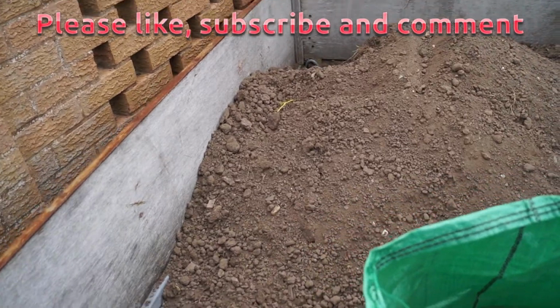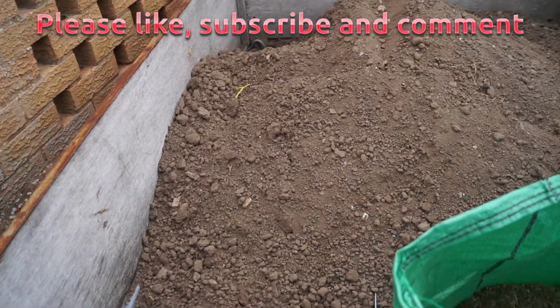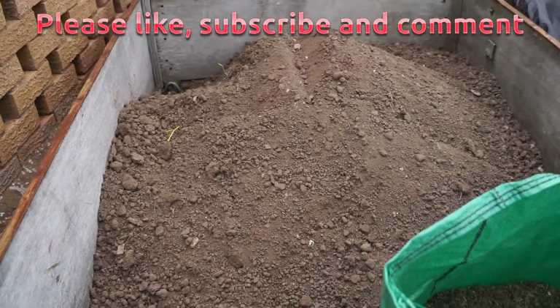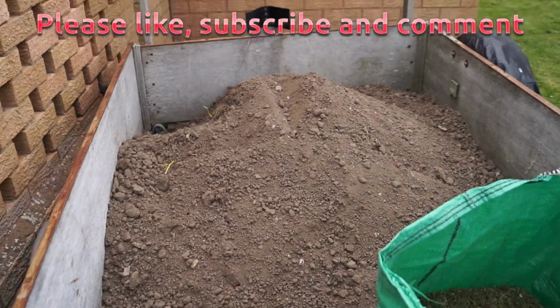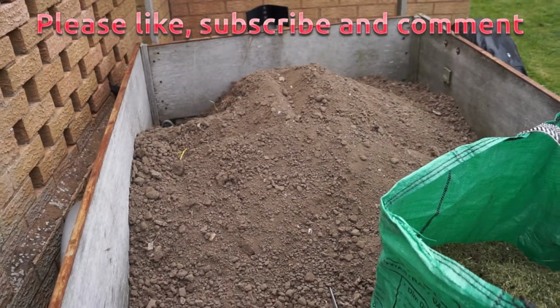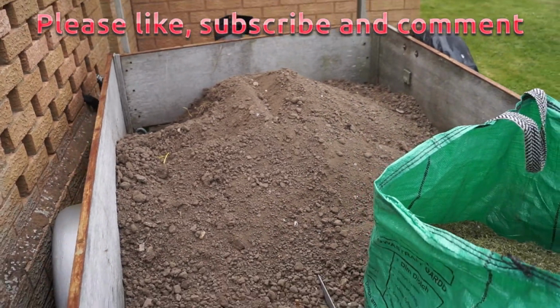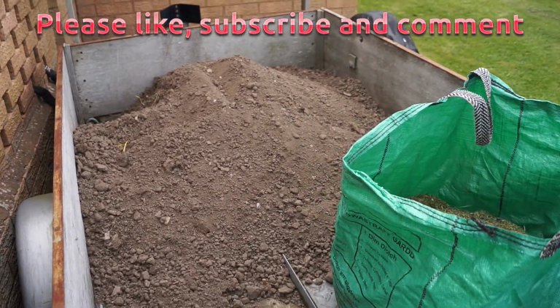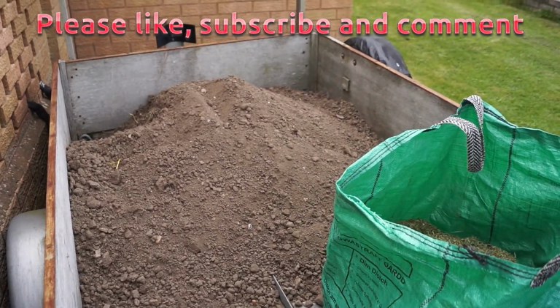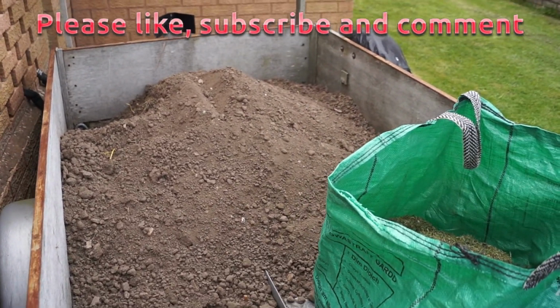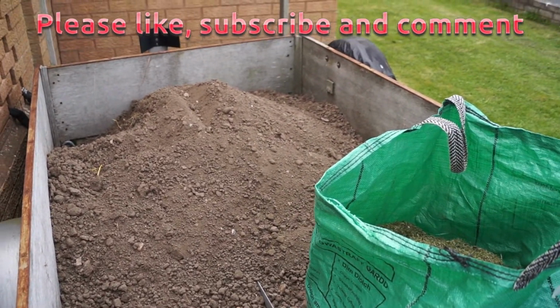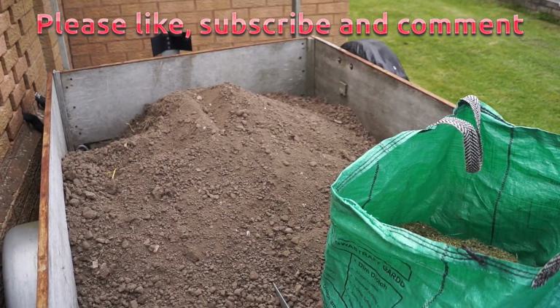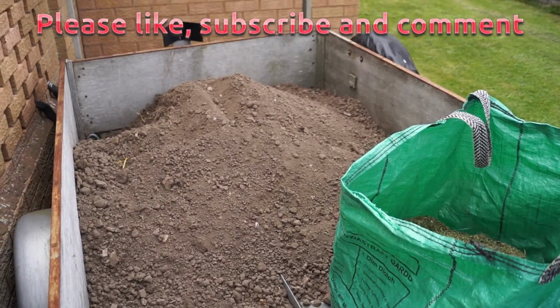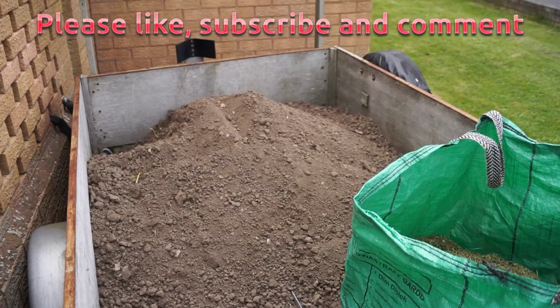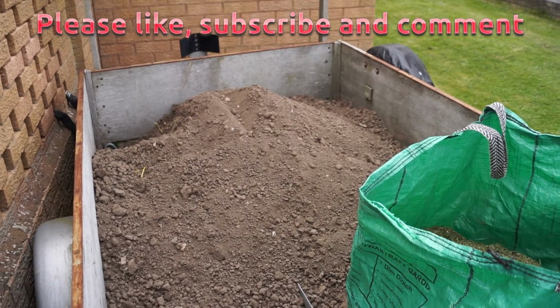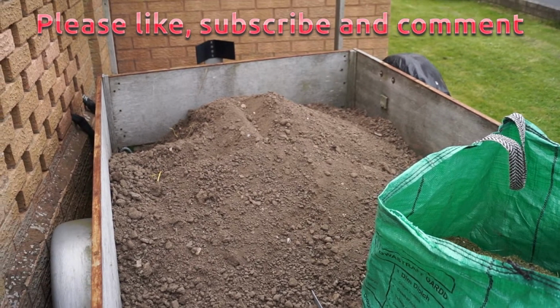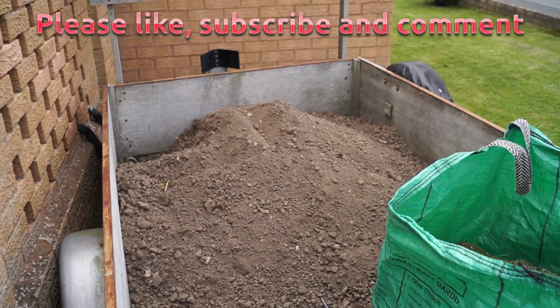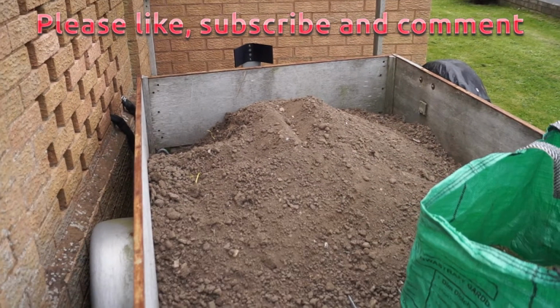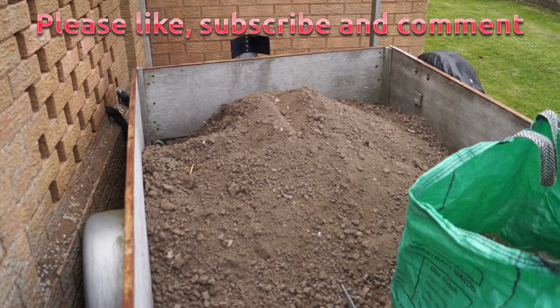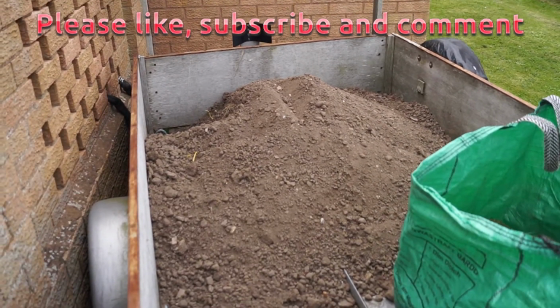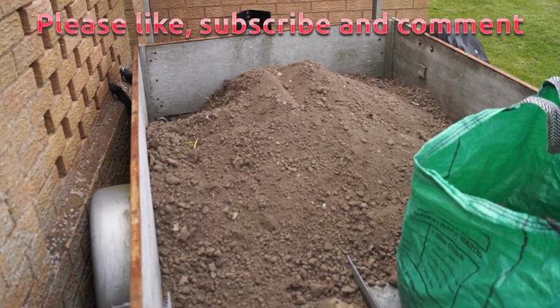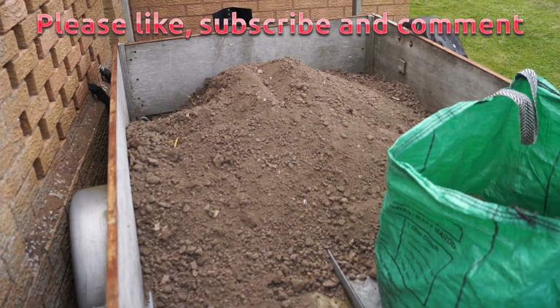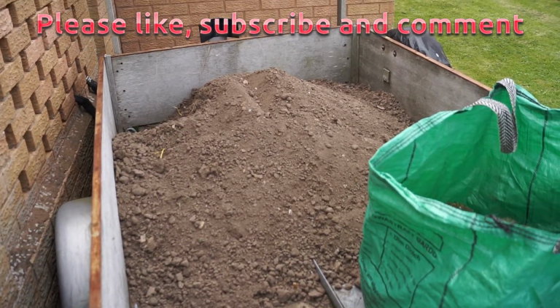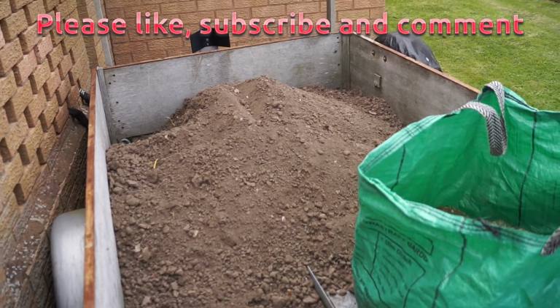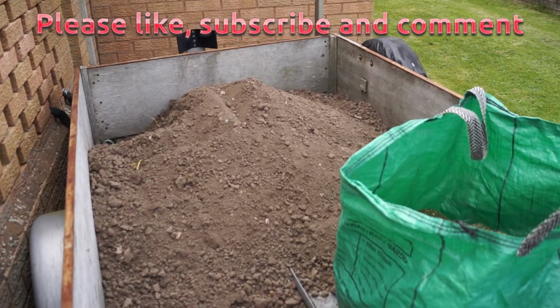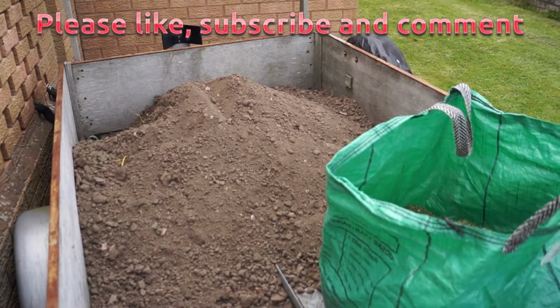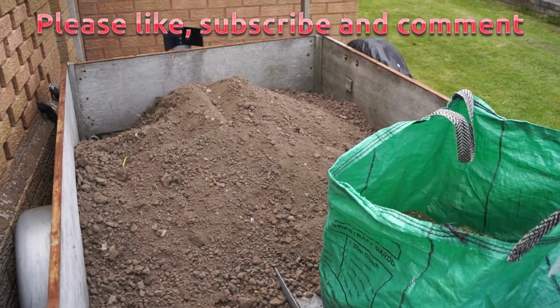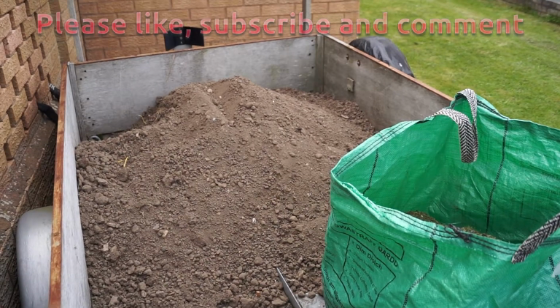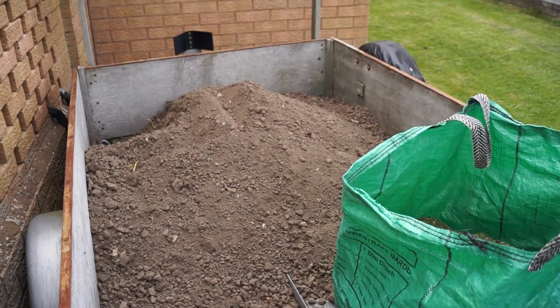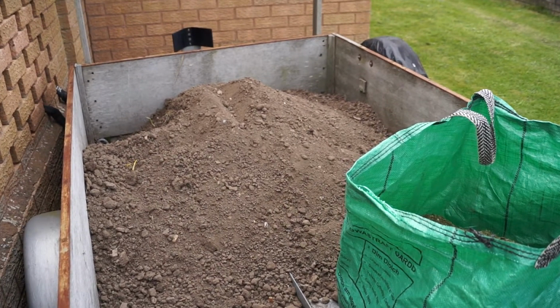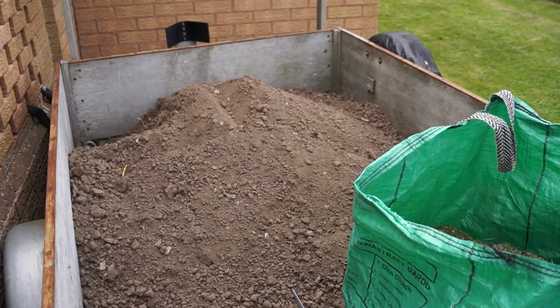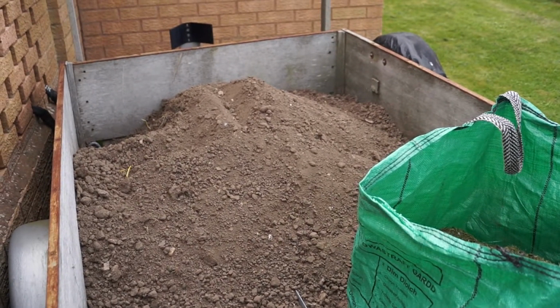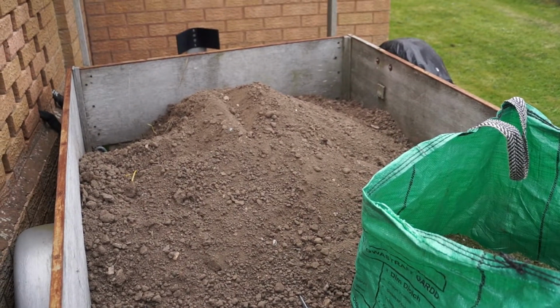We're getting there - it's looking good. The trellis is up and I'm going to work on the other trellis today. Thanks for watching, thanks for tuning in.